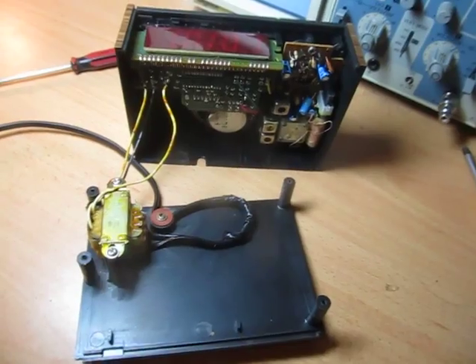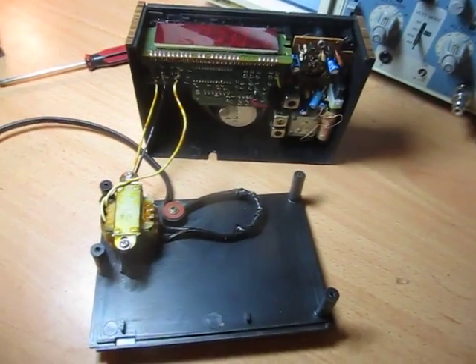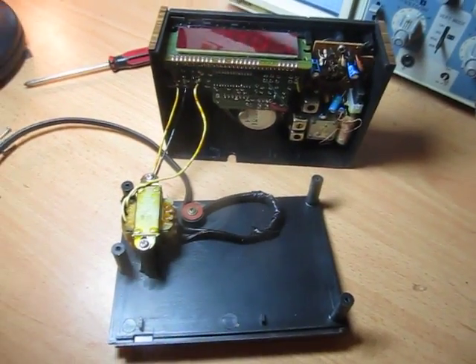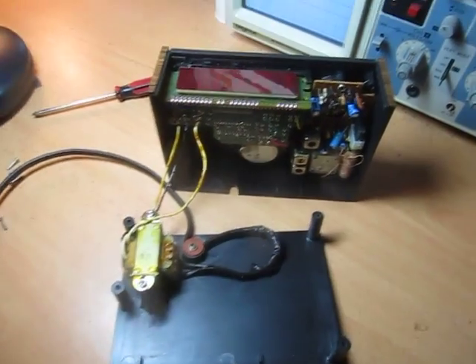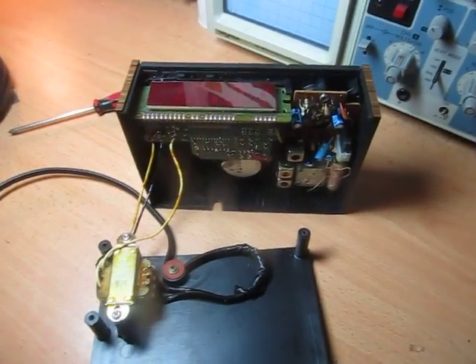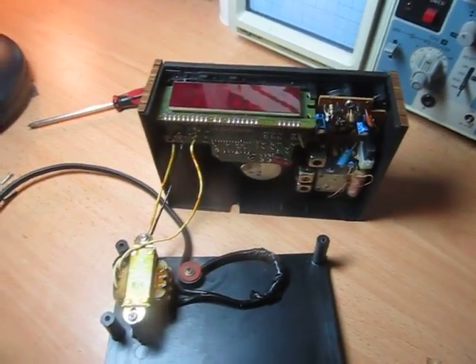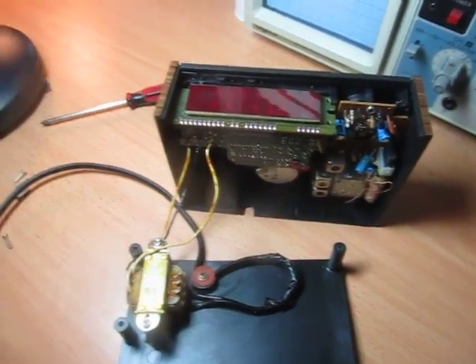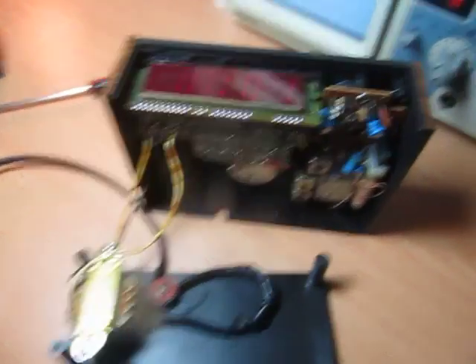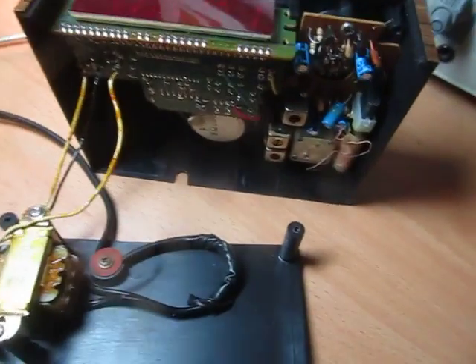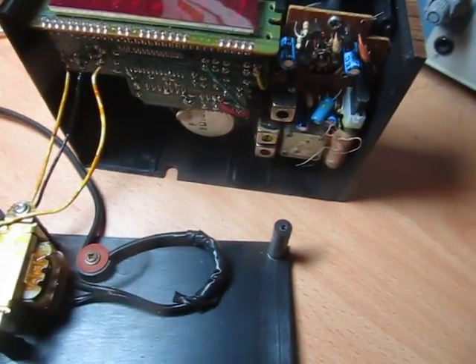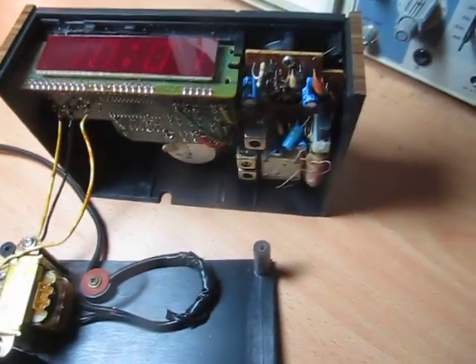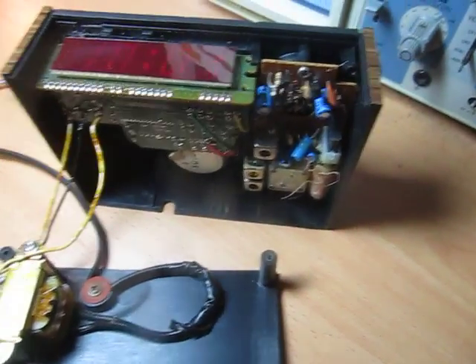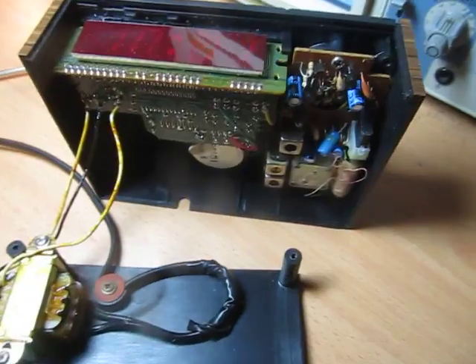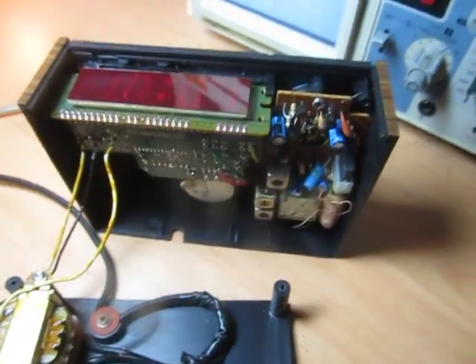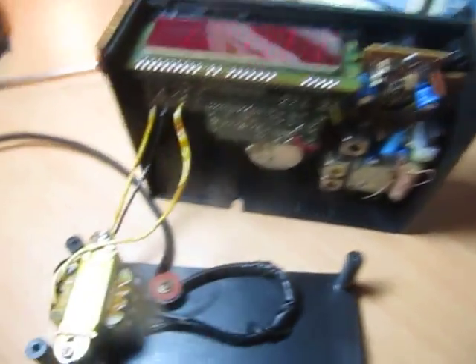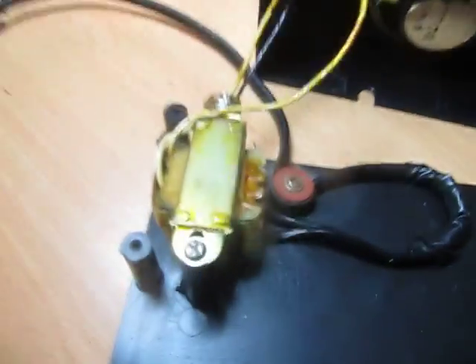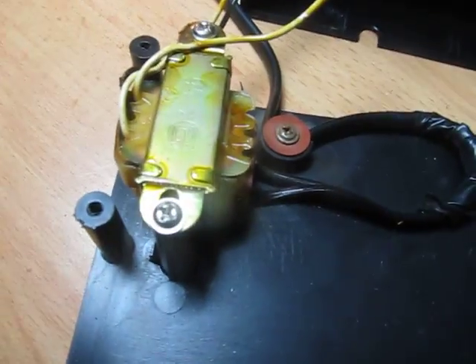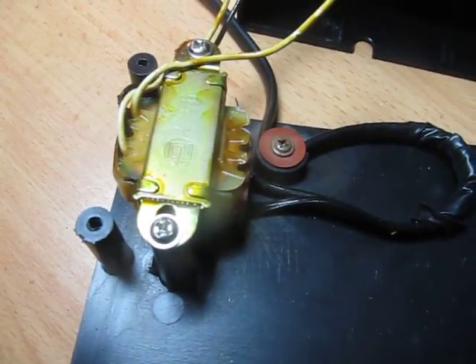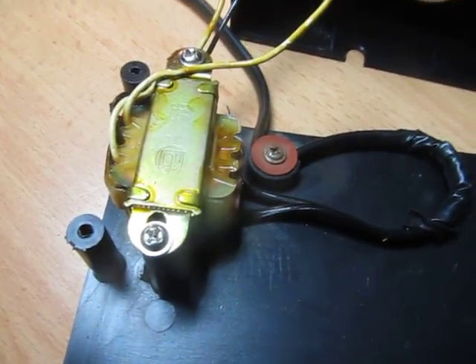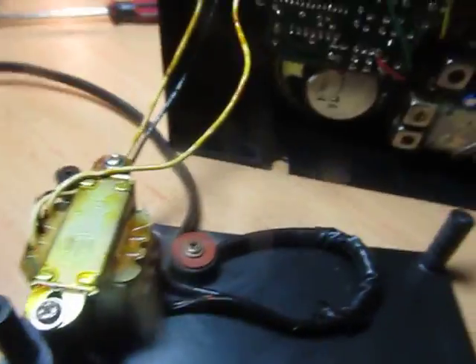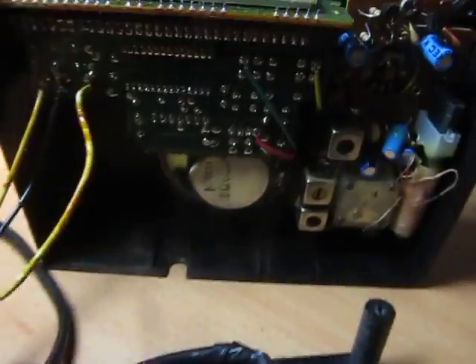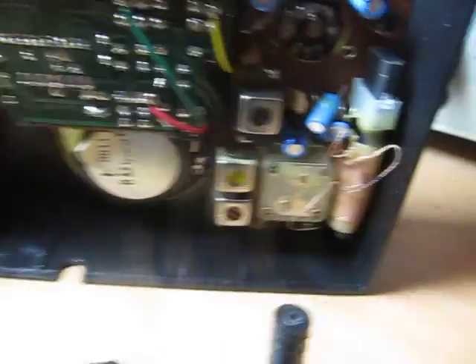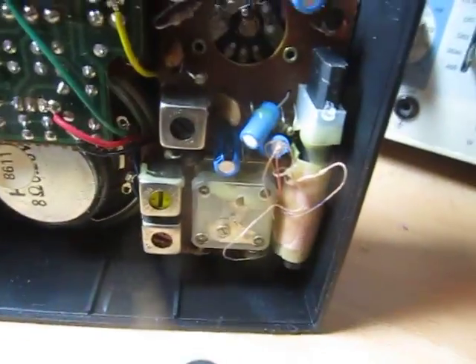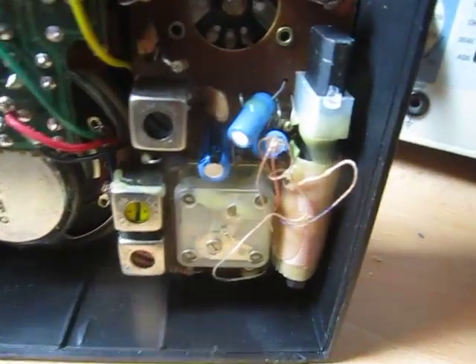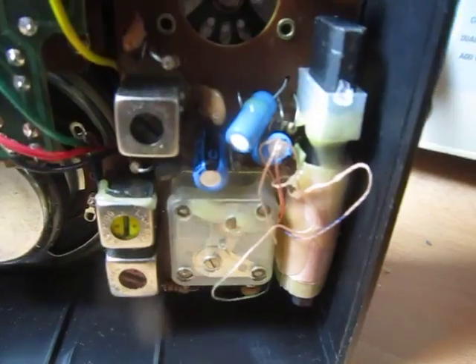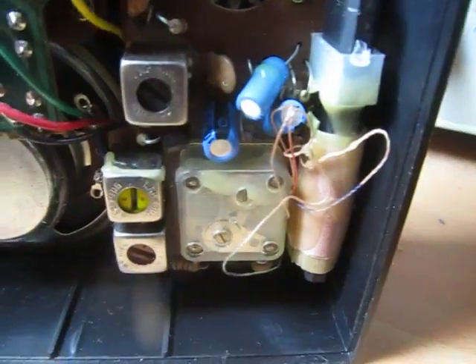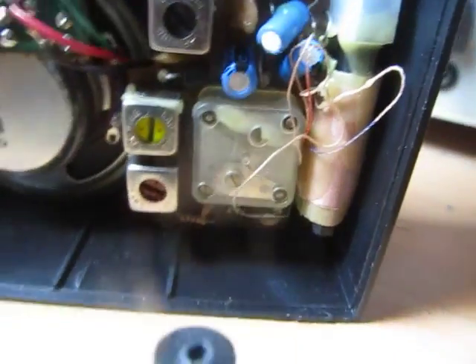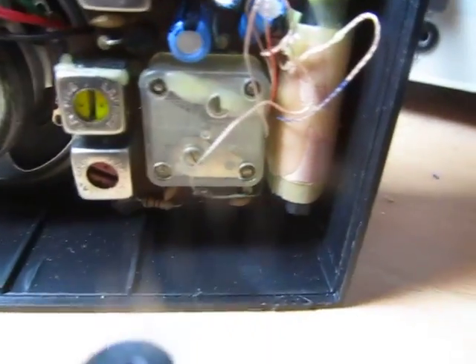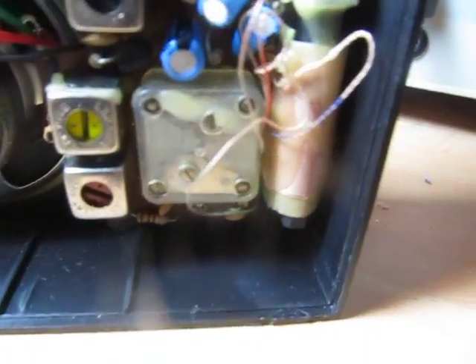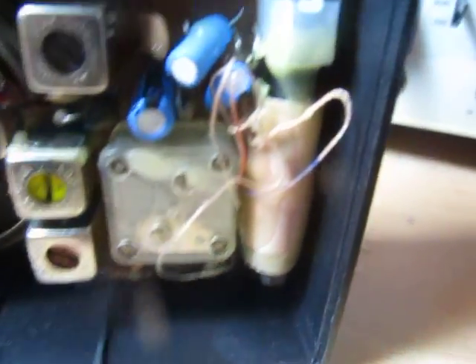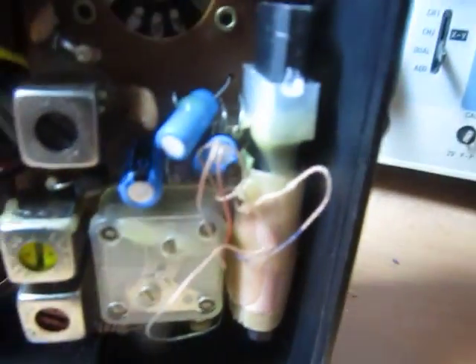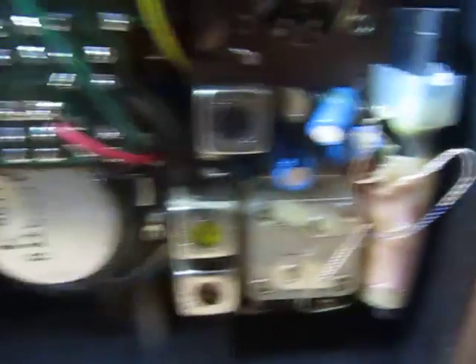Hi, Chris here for a video of the insides of my Goldair CR4 clock radio. I've got the mains transformer there, the new lead I put in, and I've got the circuitry for the radio there and a tiny little coil.